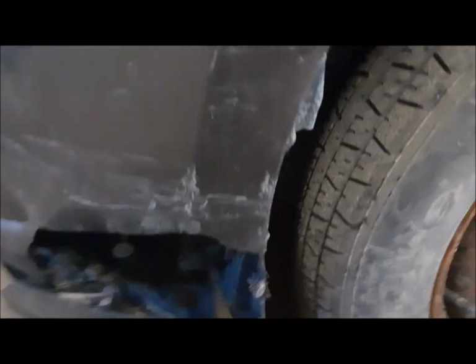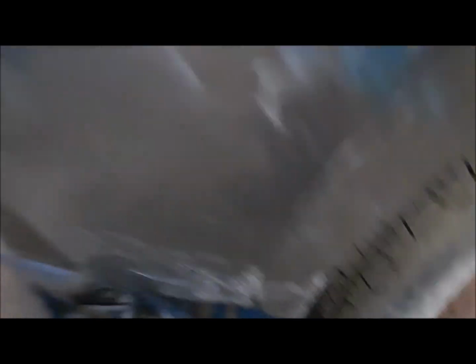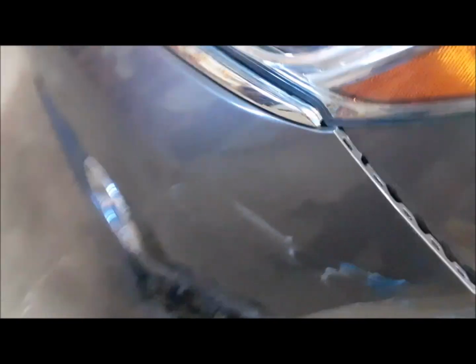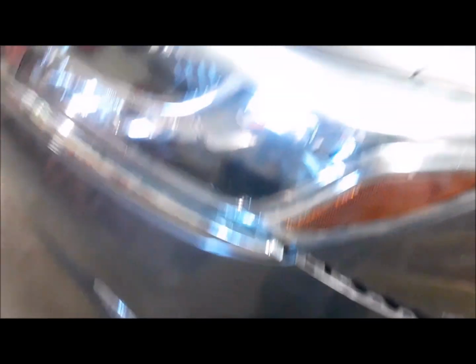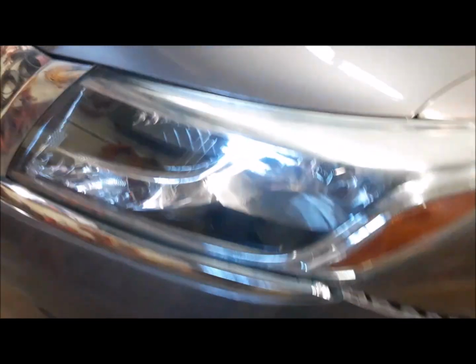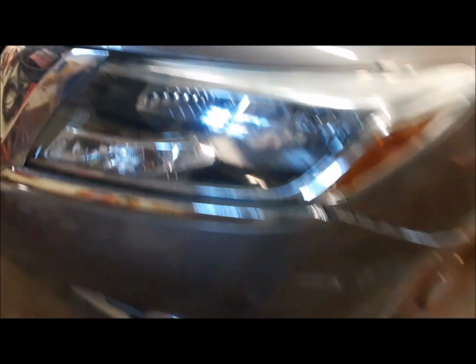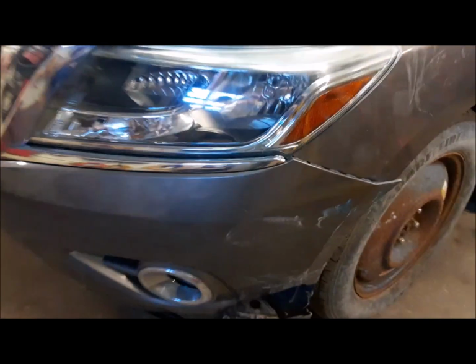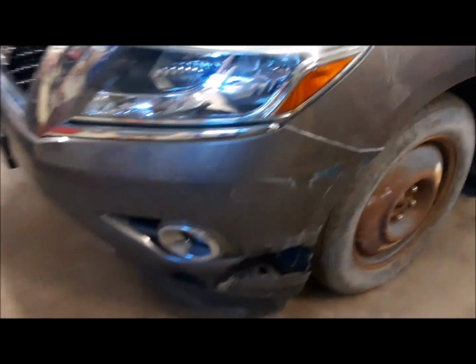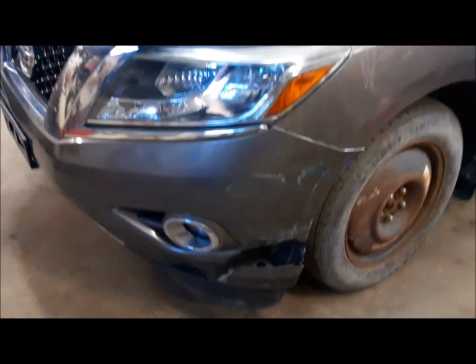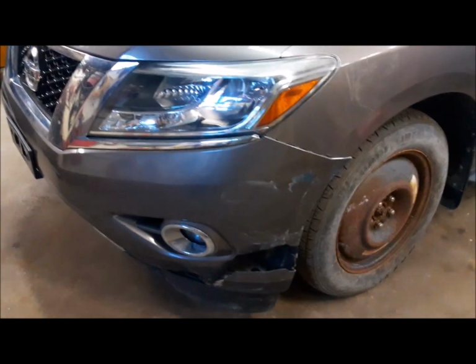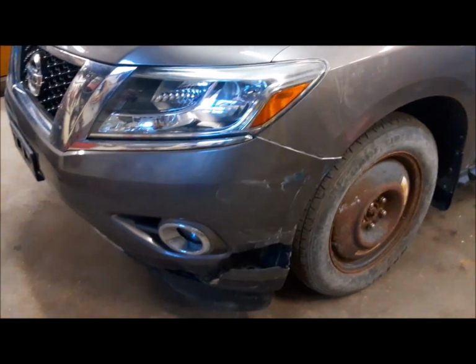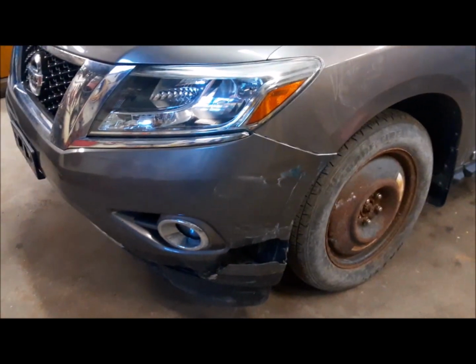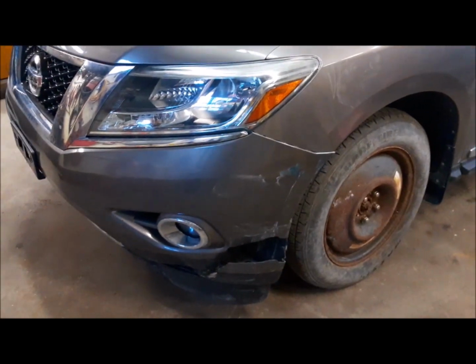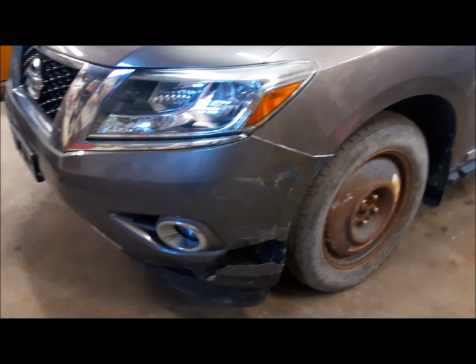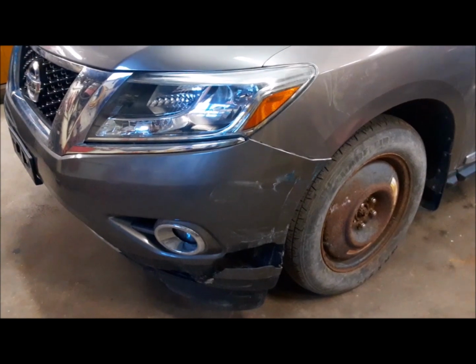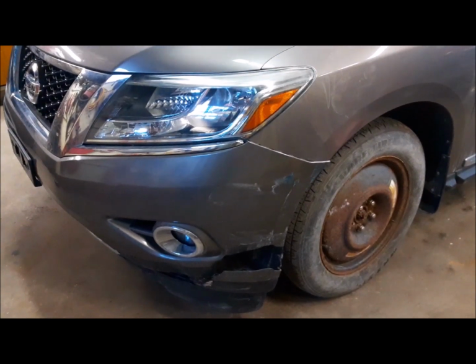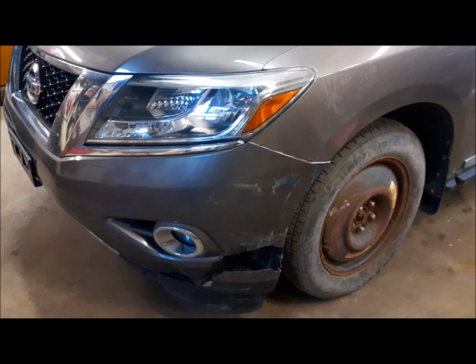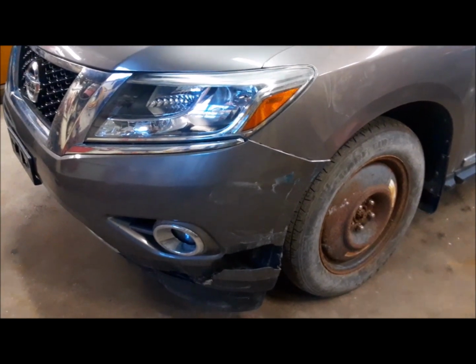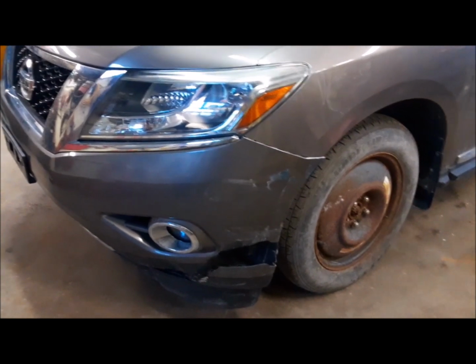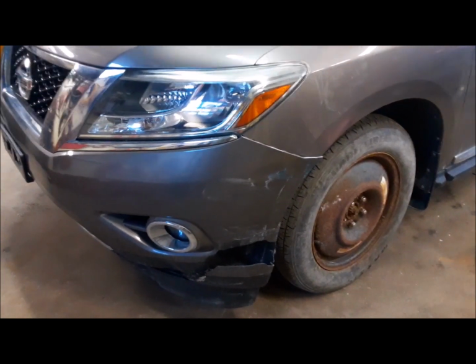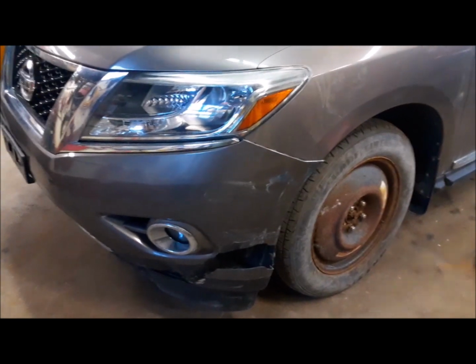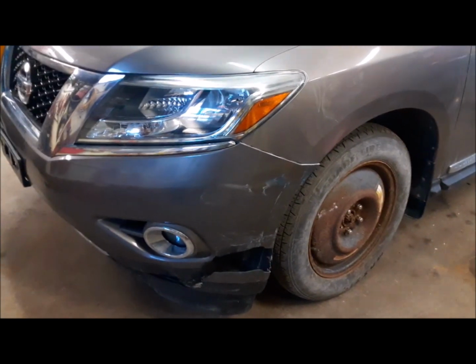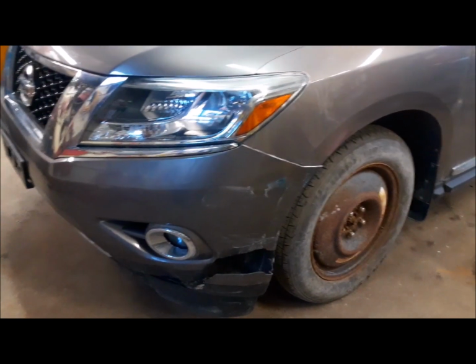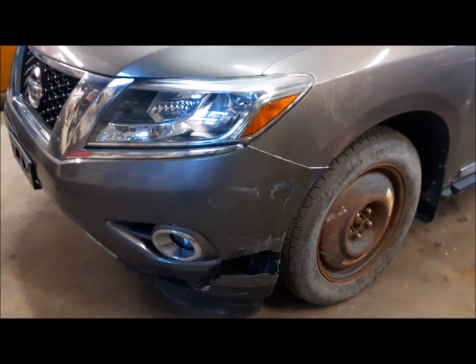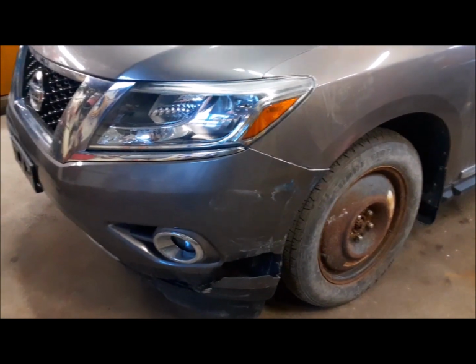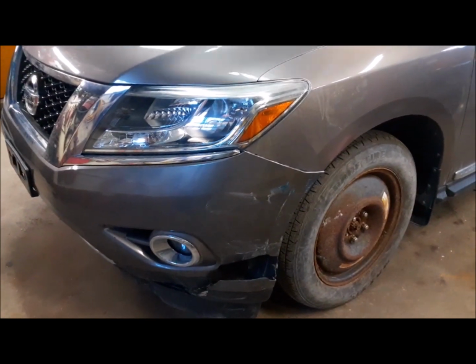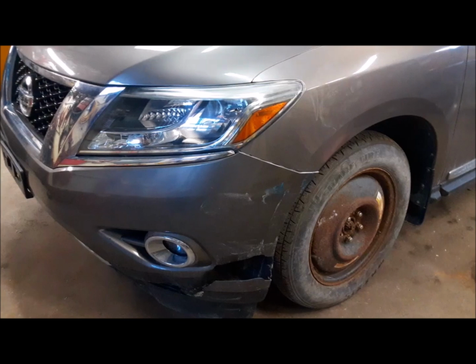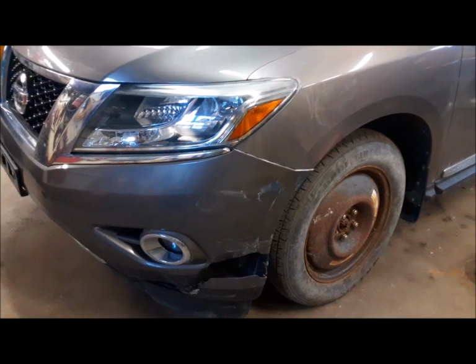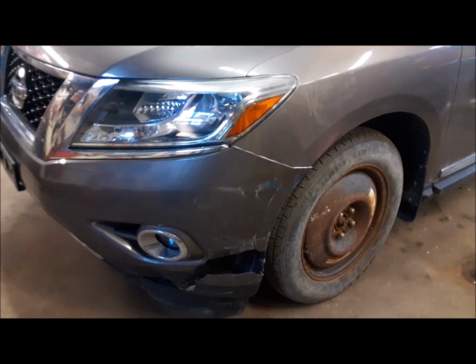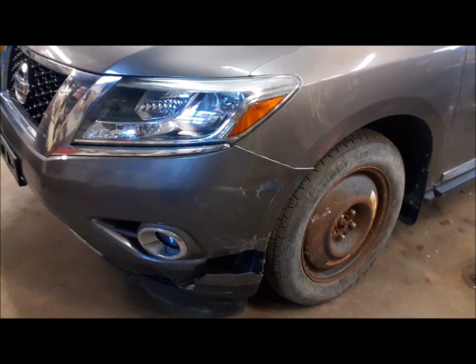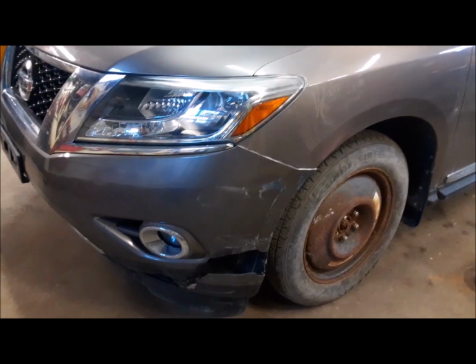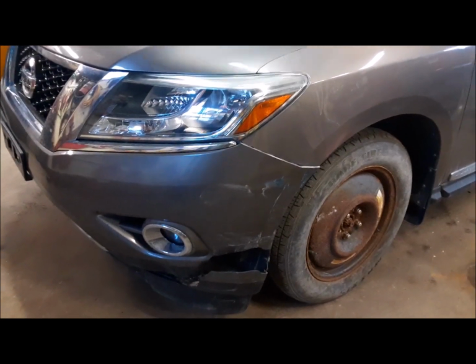We're not doing a paint job here. It's just going to get patched up so it's drivable and she can carry on.